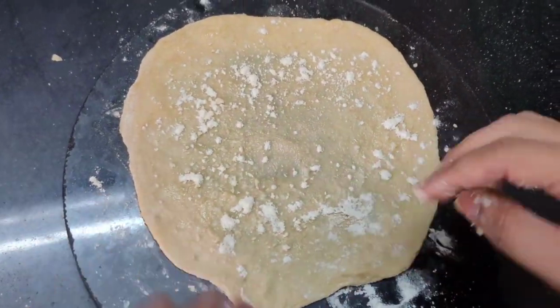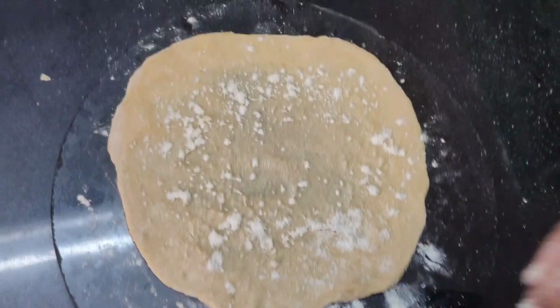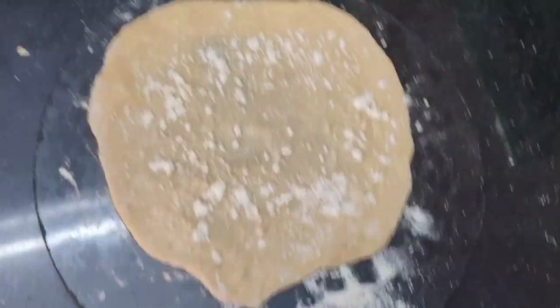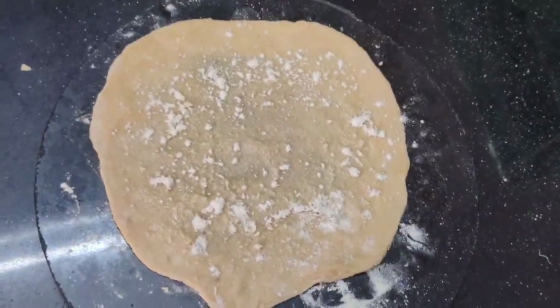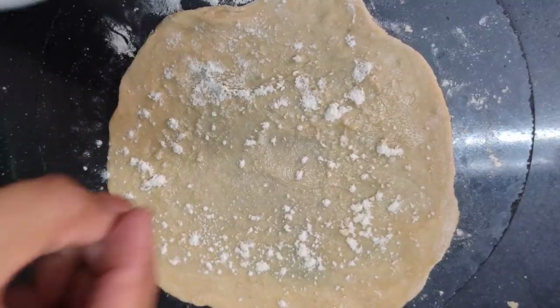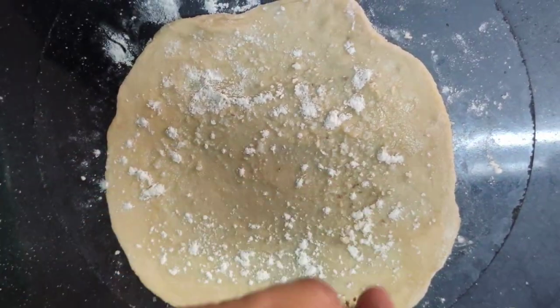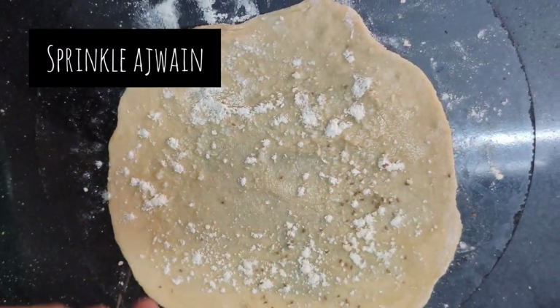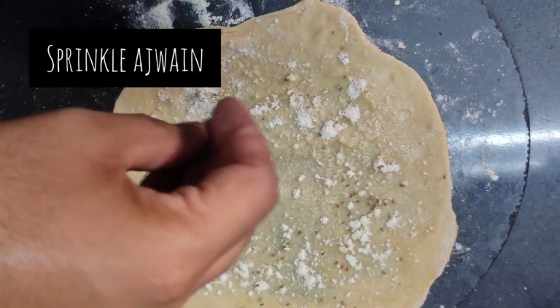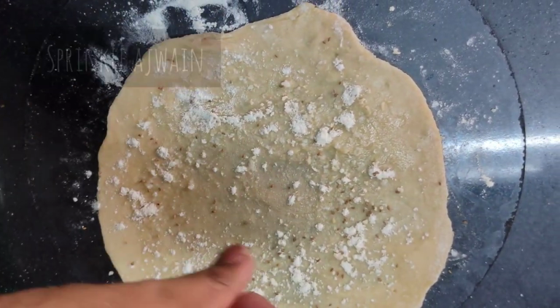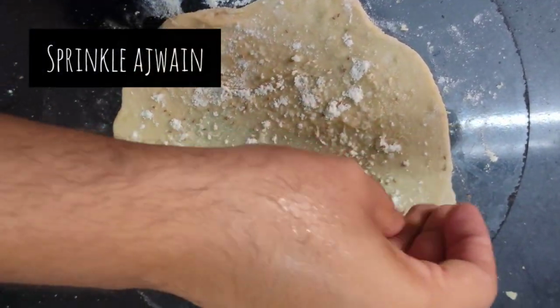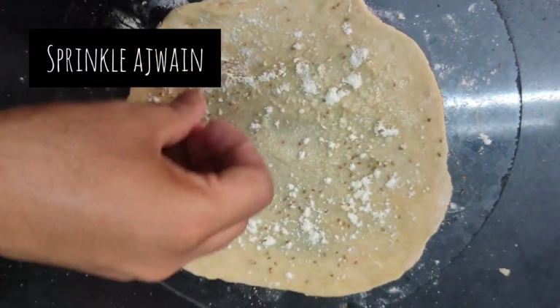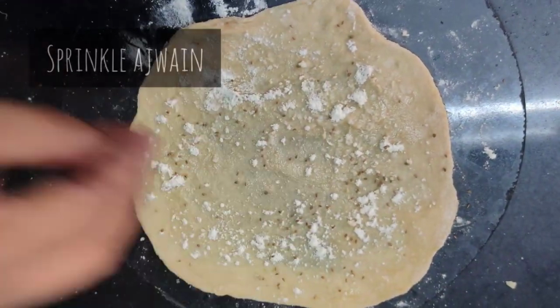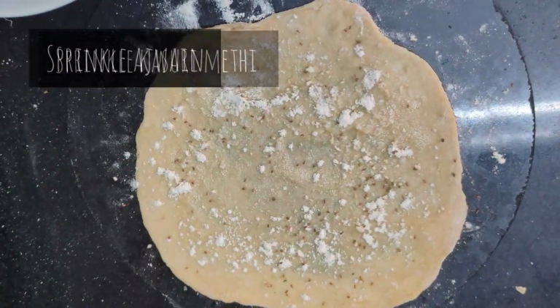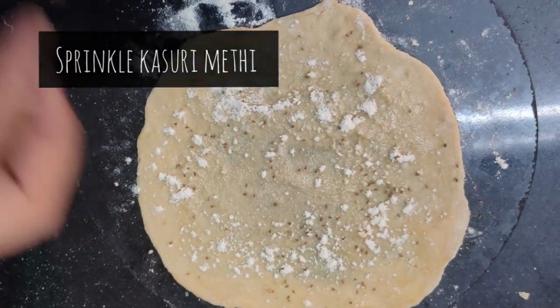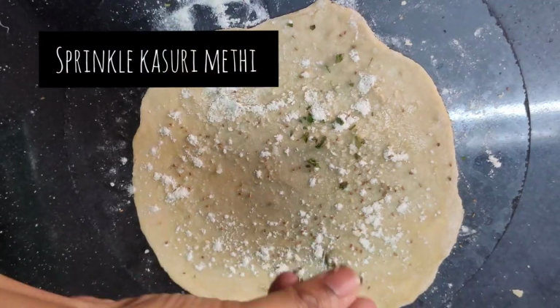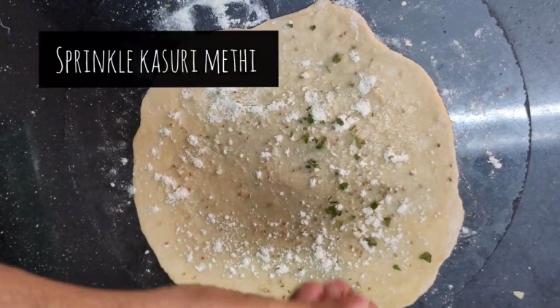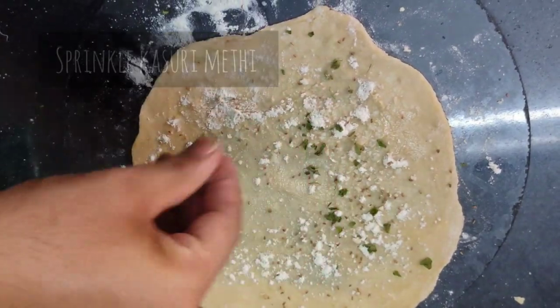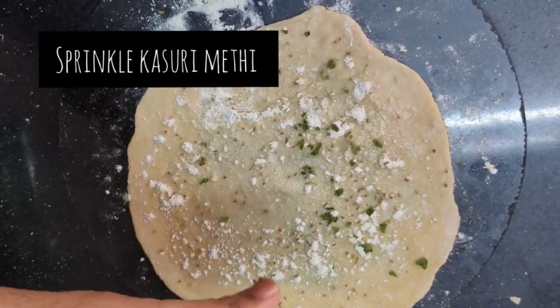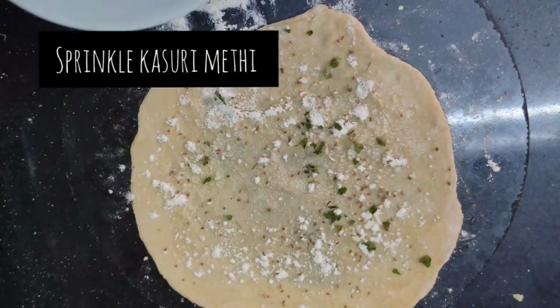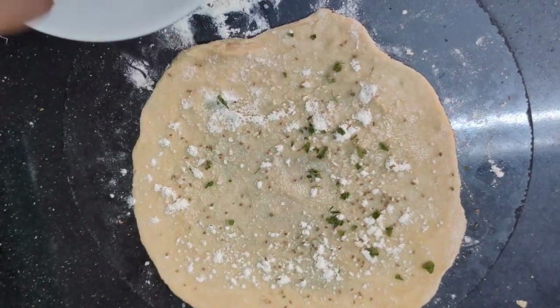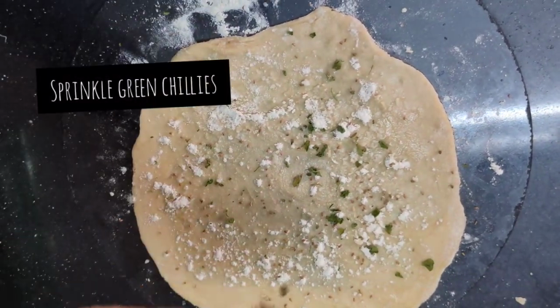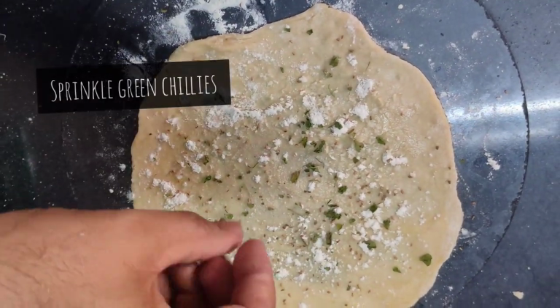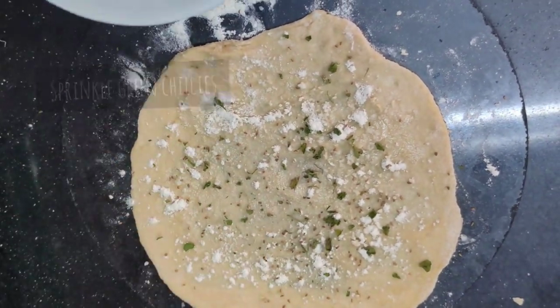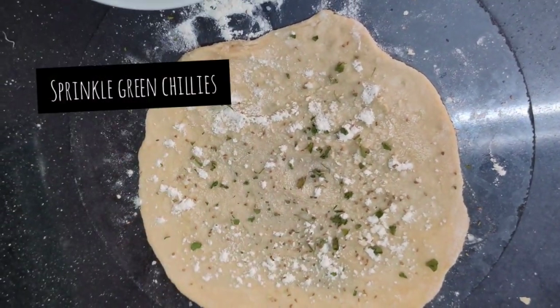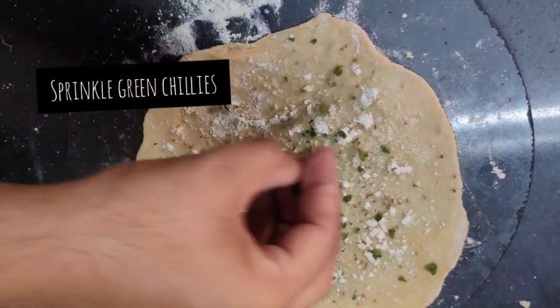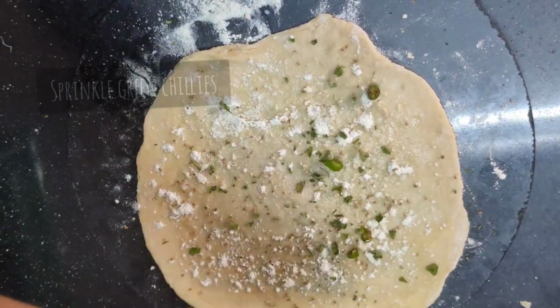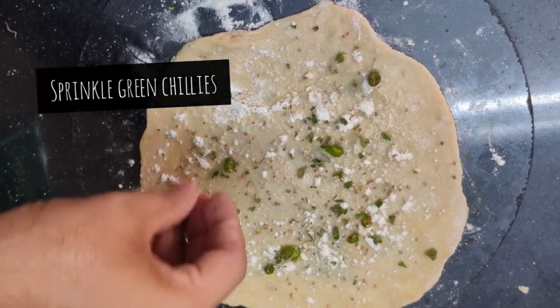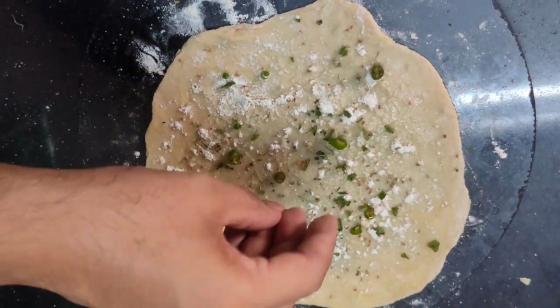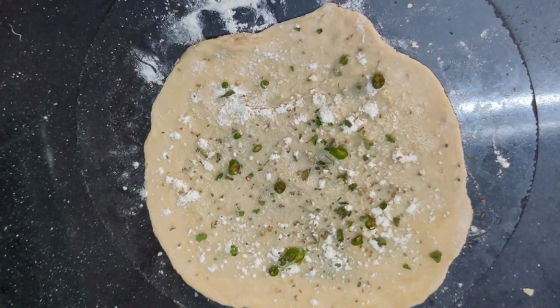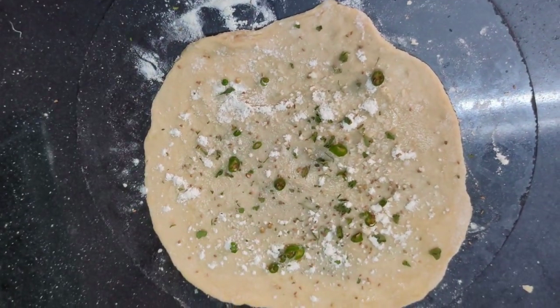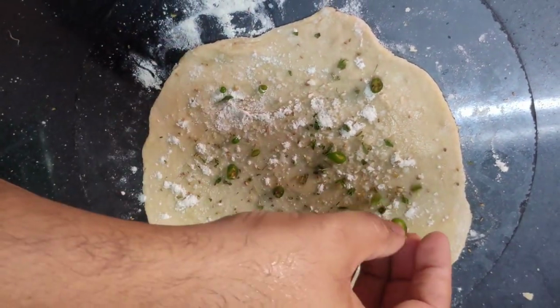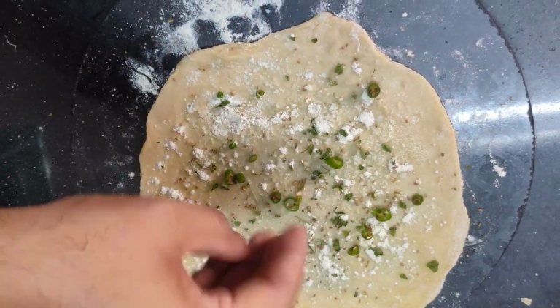Sprinkle some ajwain, kasuri methi, and green chilli over it. You can skip the kasuri methi, but I don't recommend this, because it will give a nice flavour to the paratha.